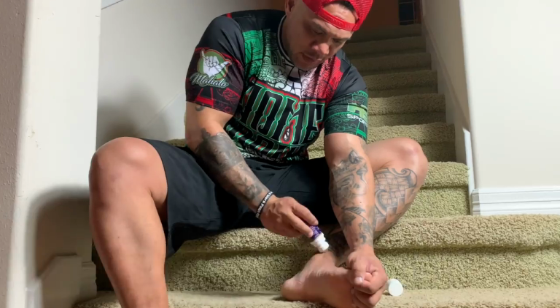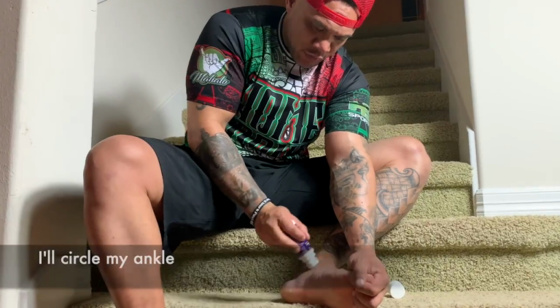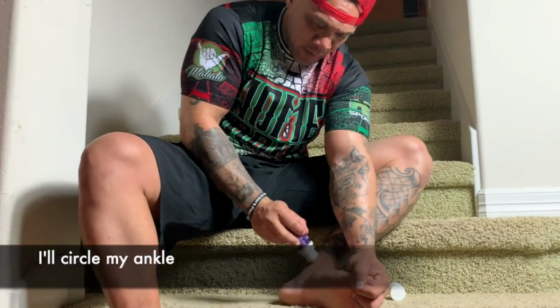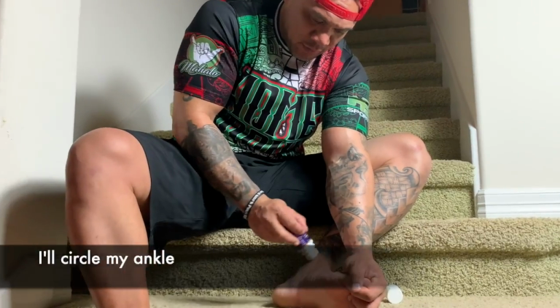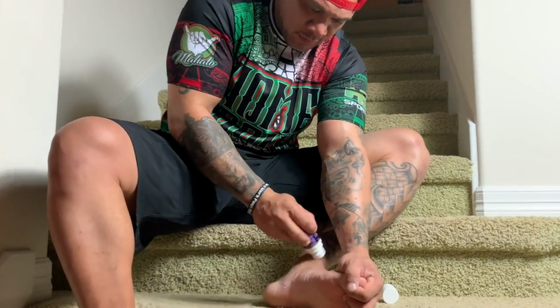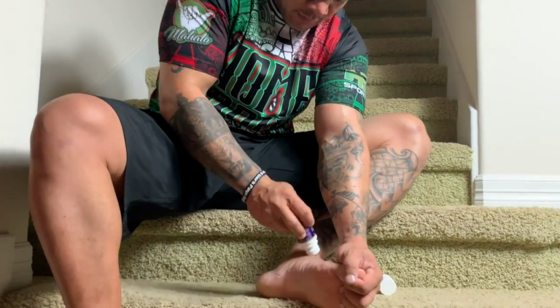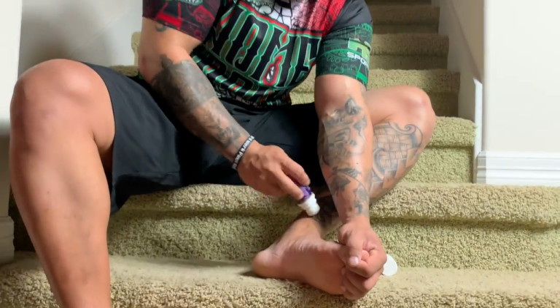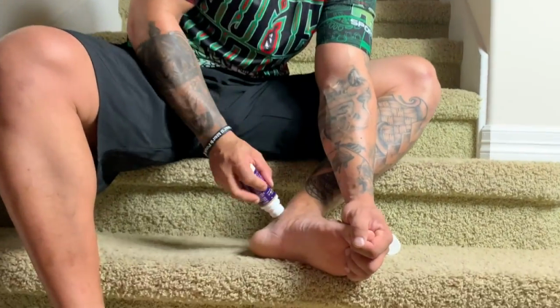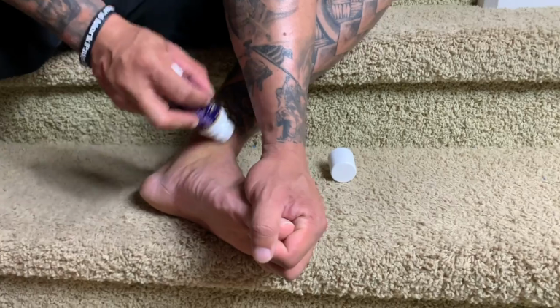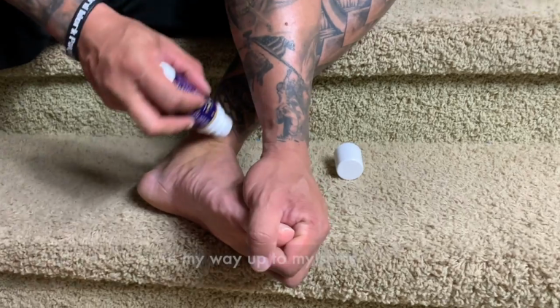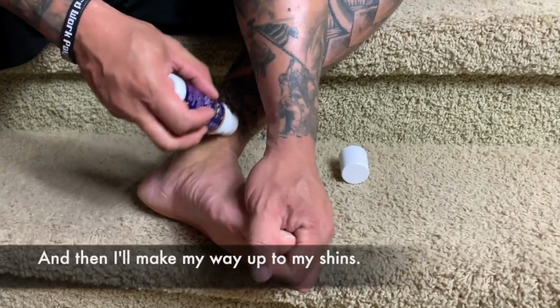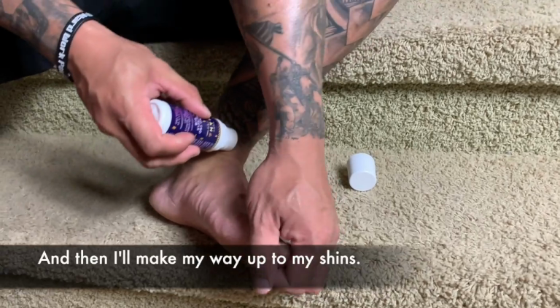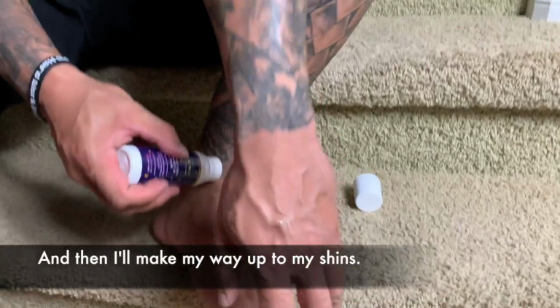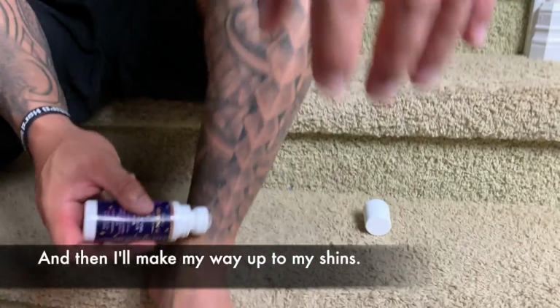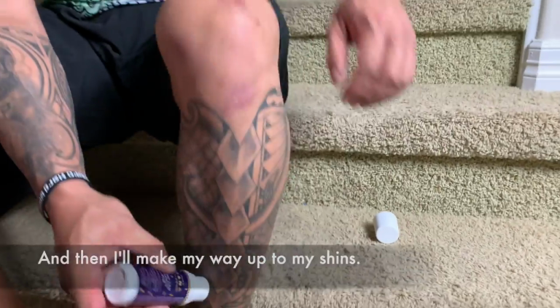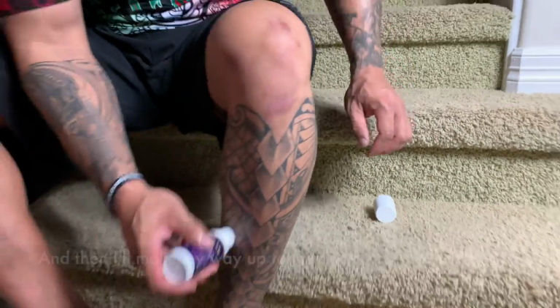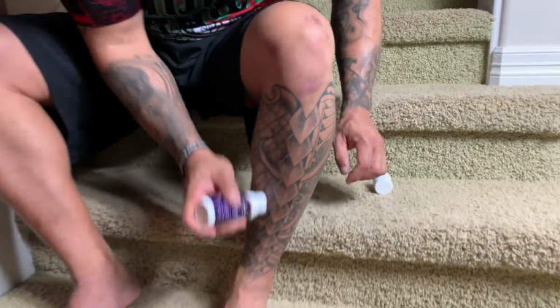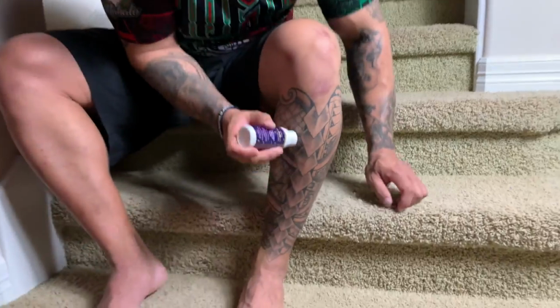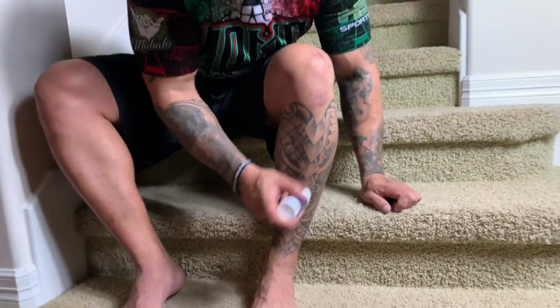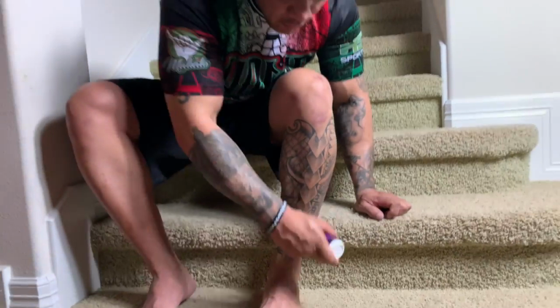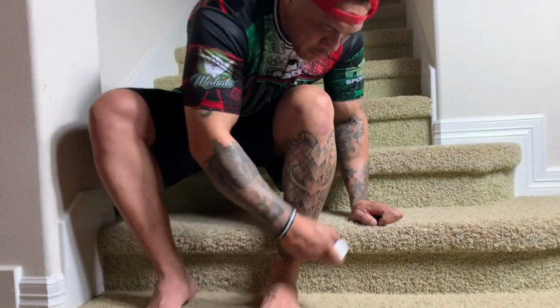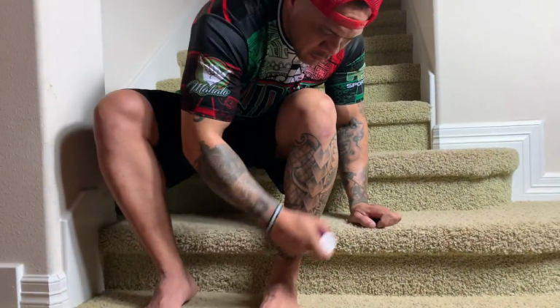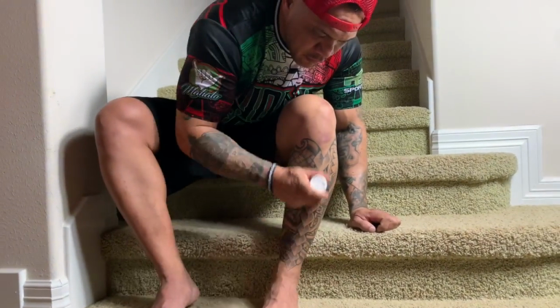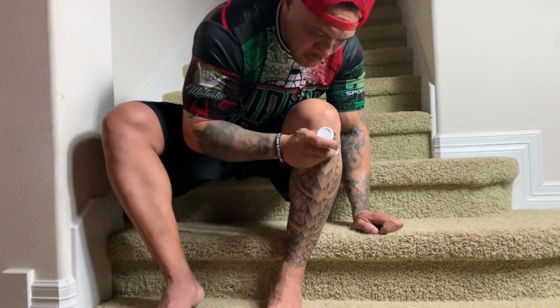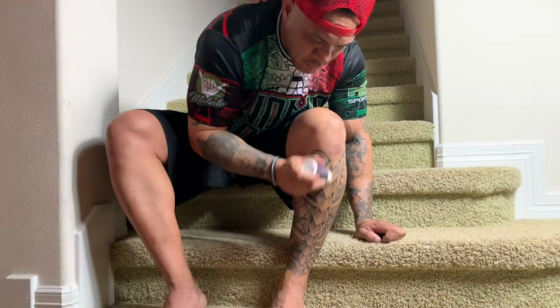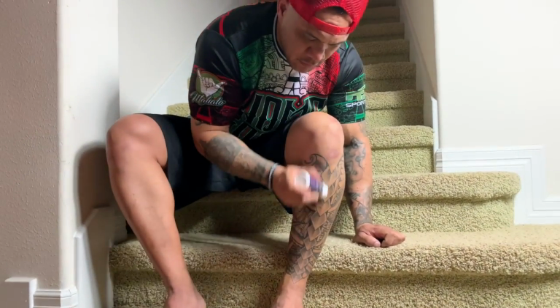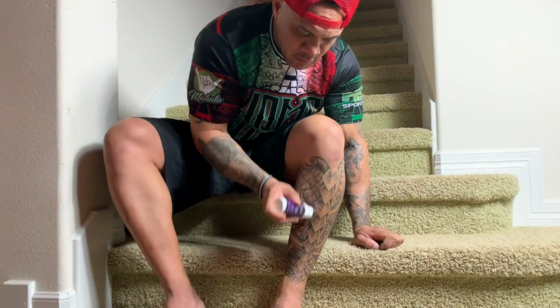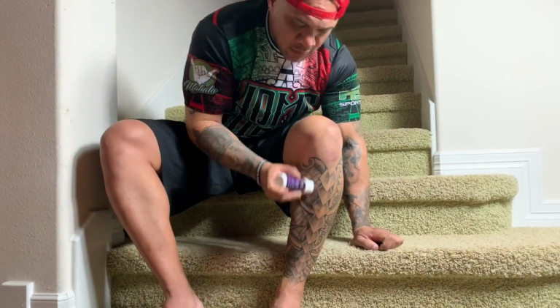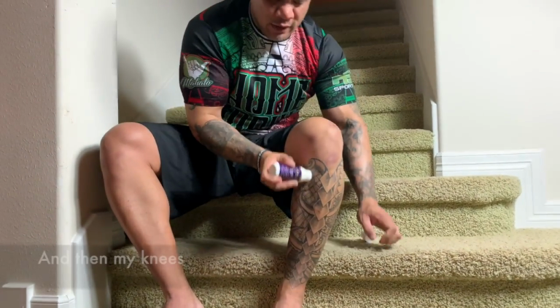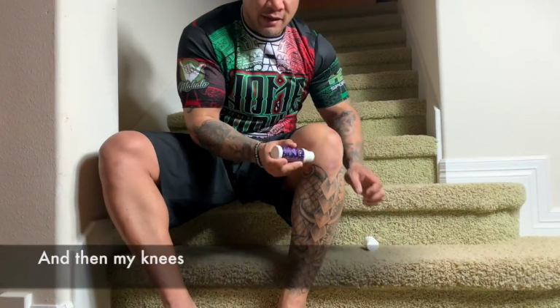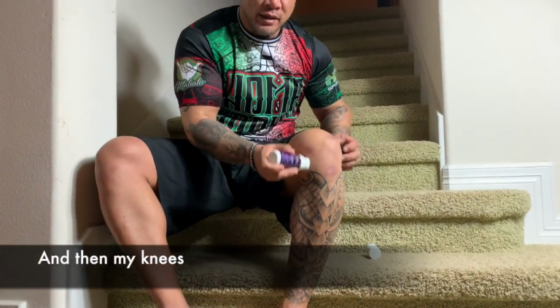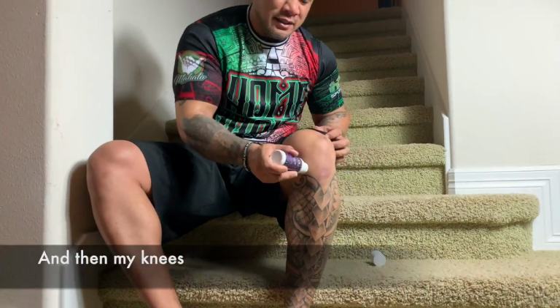I circle my ankle, and then I make my way up to my shin and then my knees.